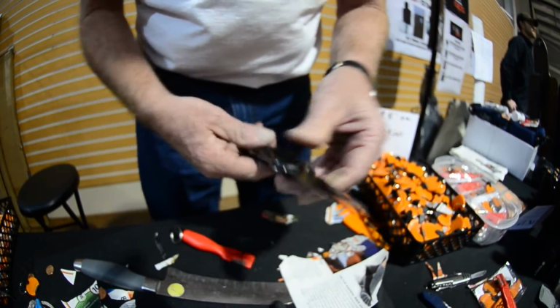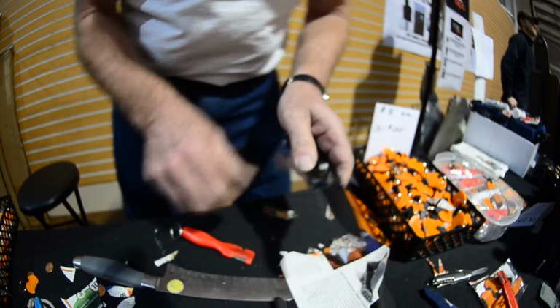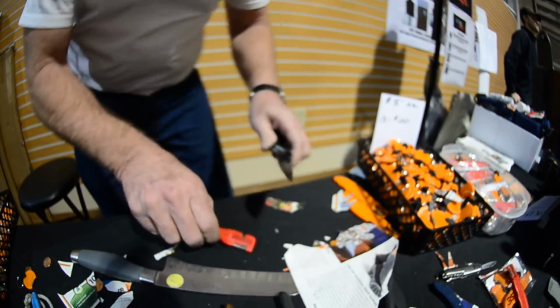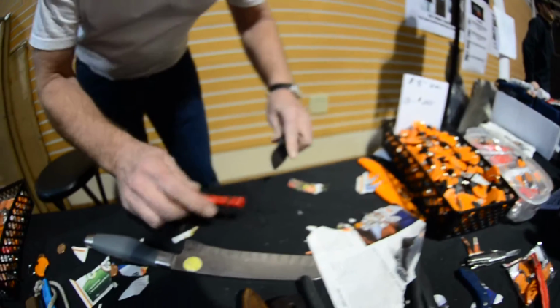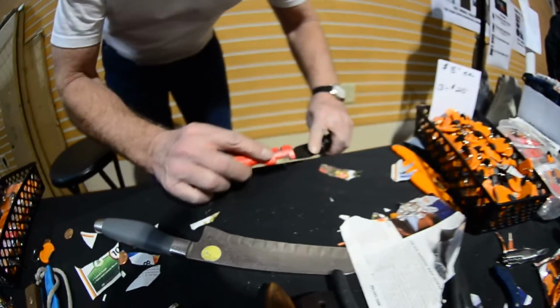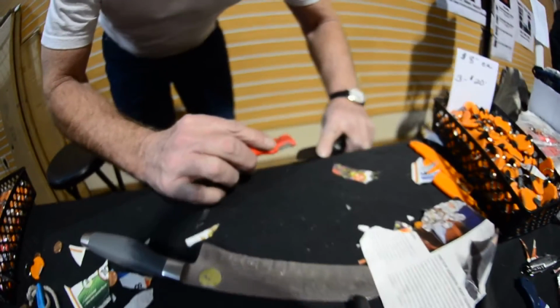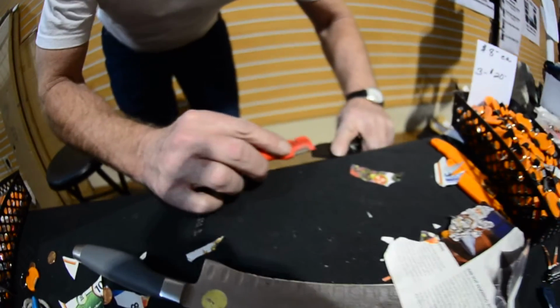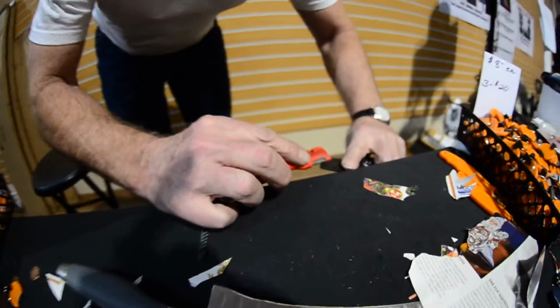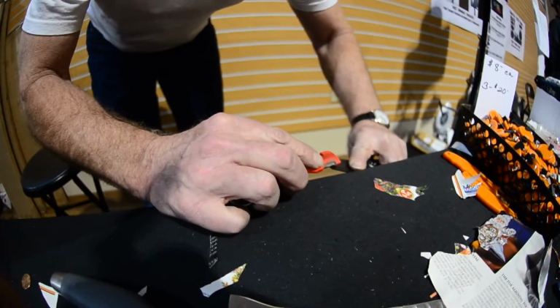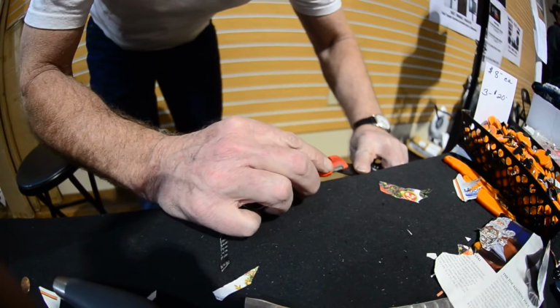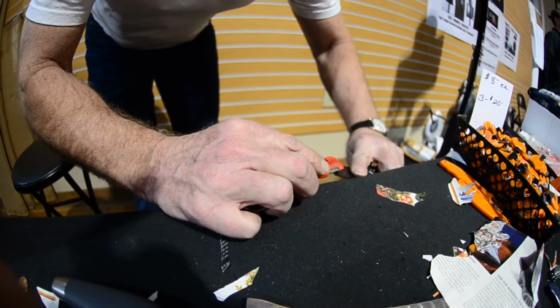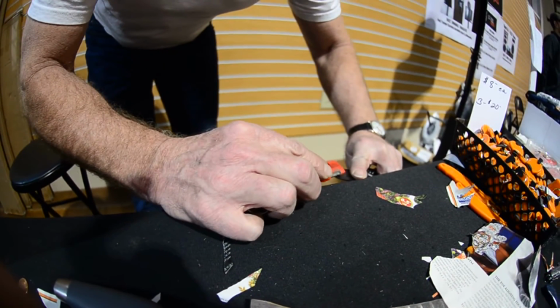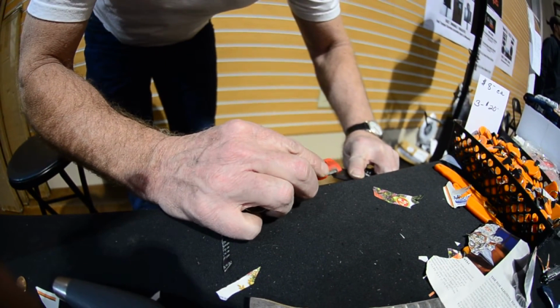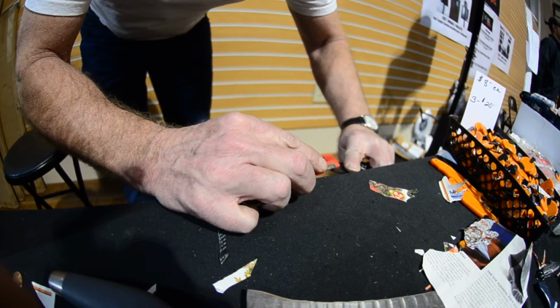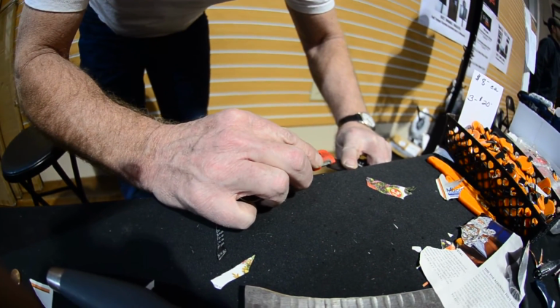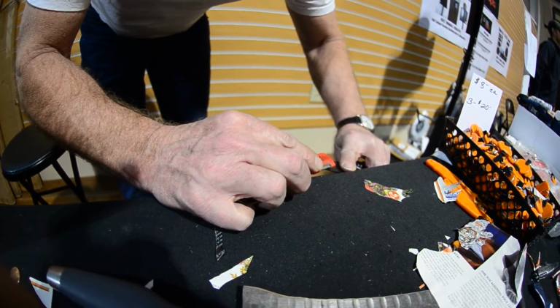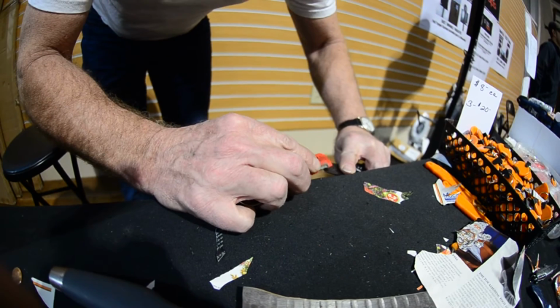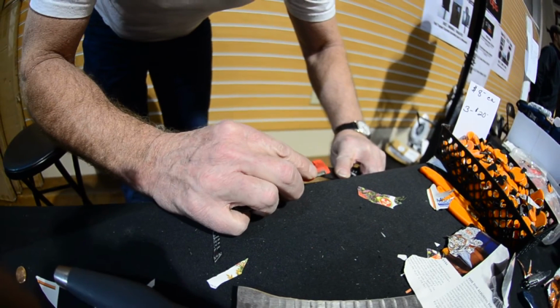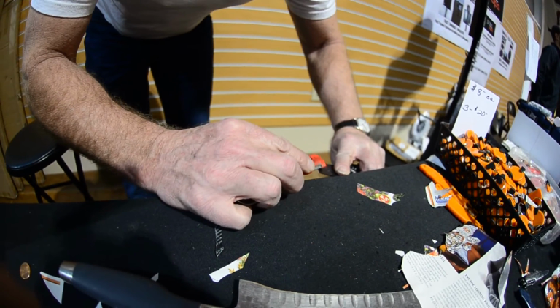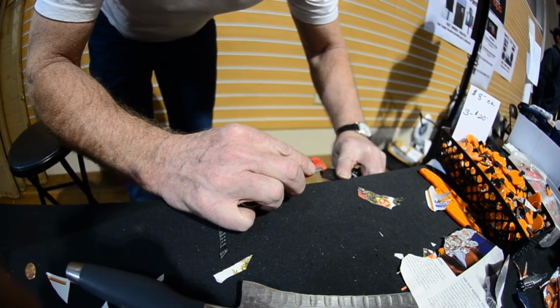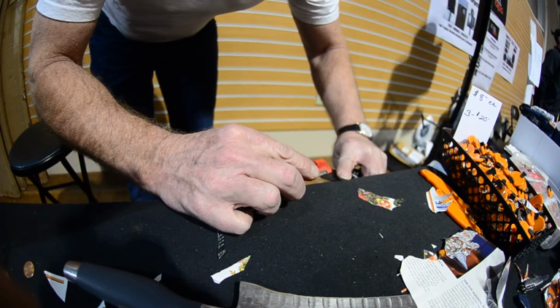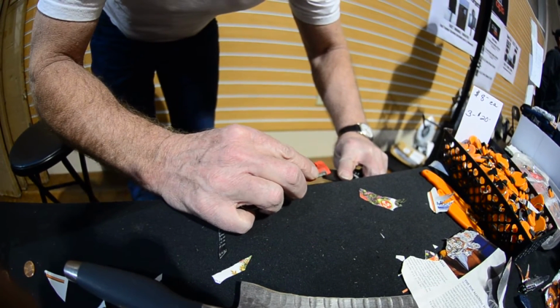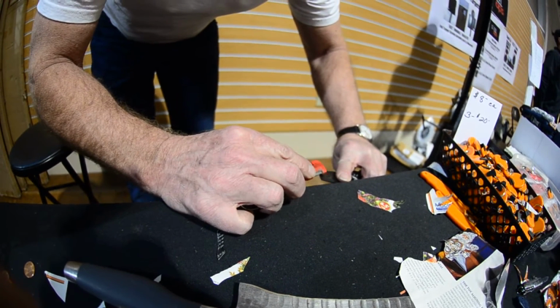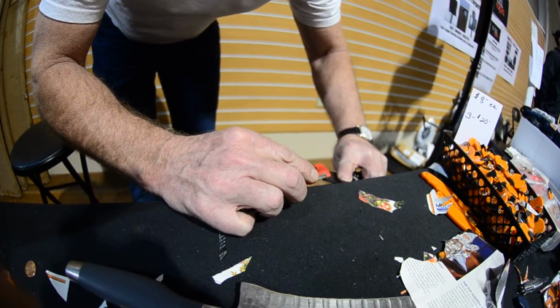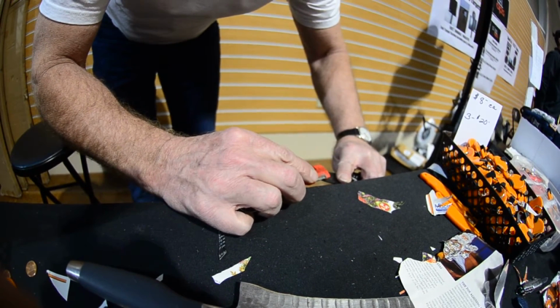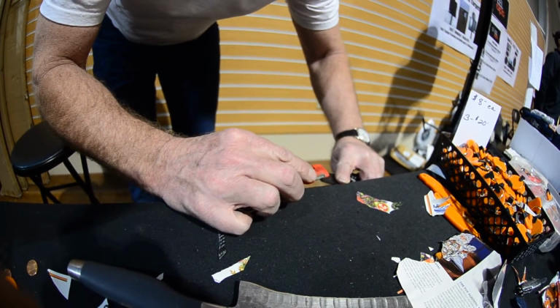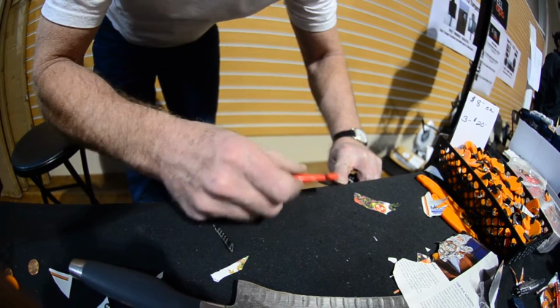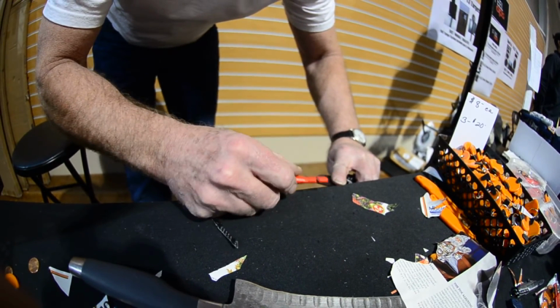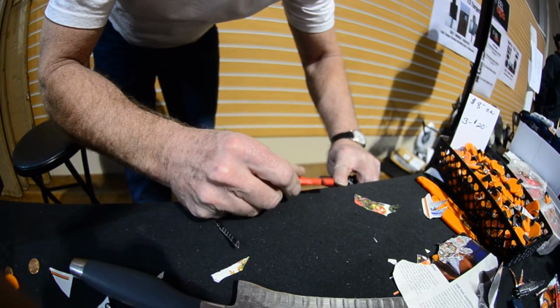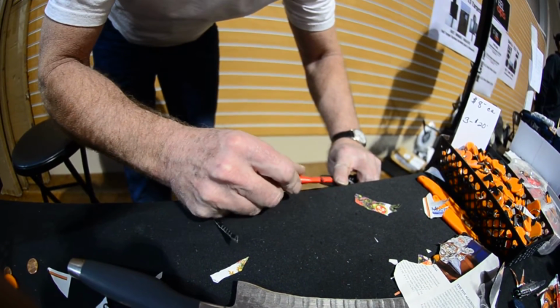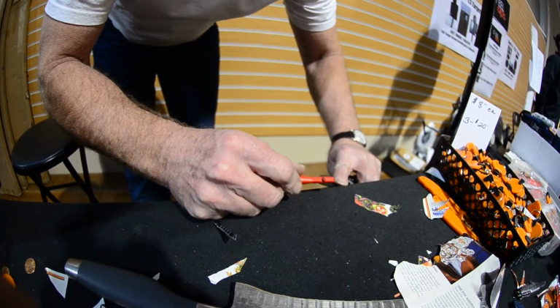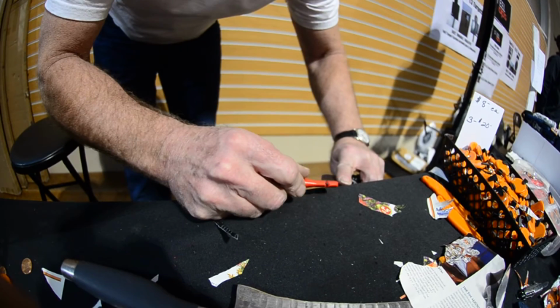I set it down, and this is what I do. I work right on the tip — set it down, slide, pick it up. Set it down, slide, pick it up. Set it down, slide, or come out towards the tip.